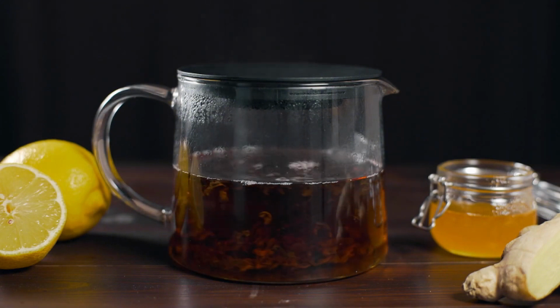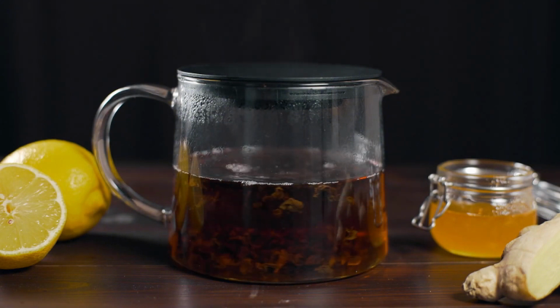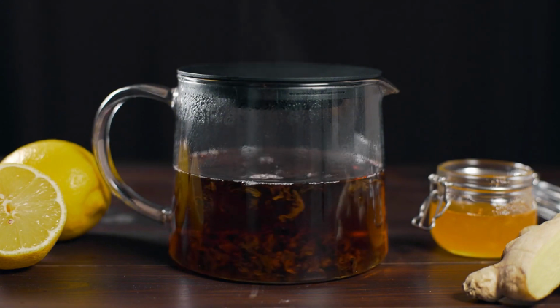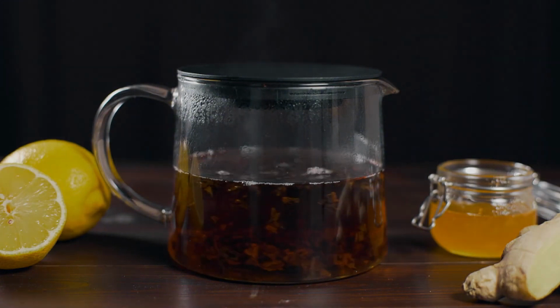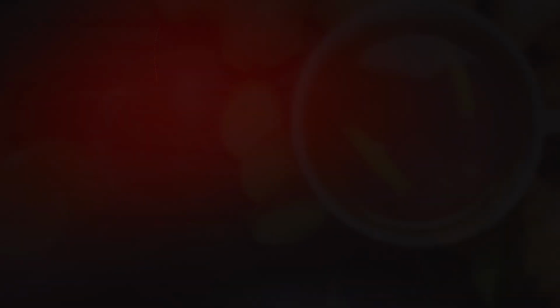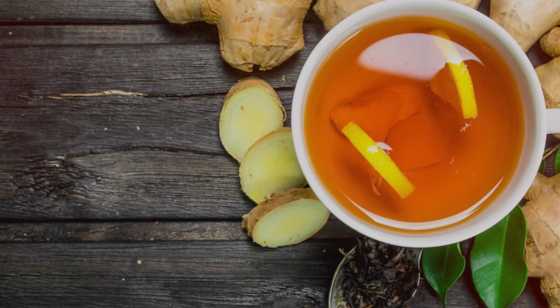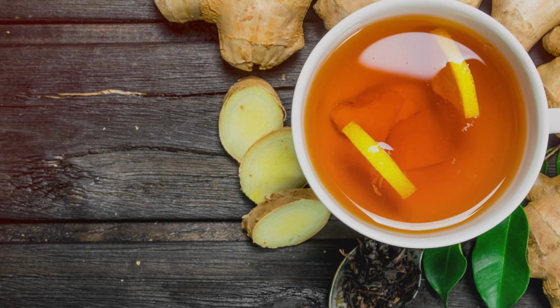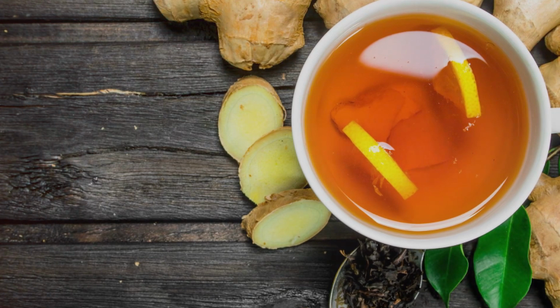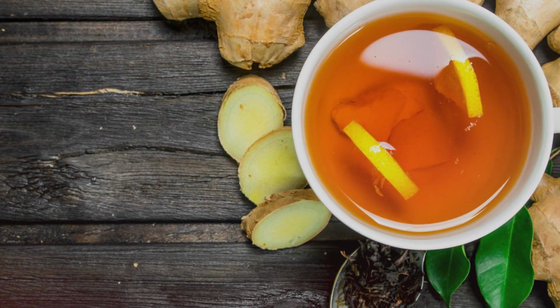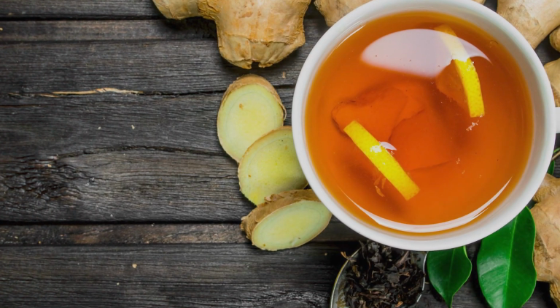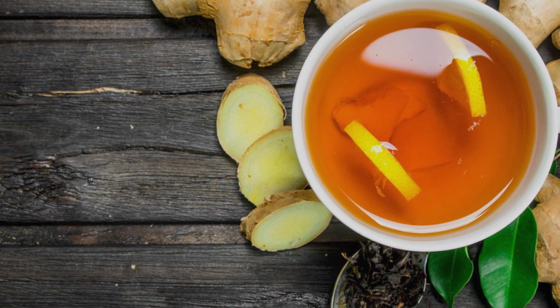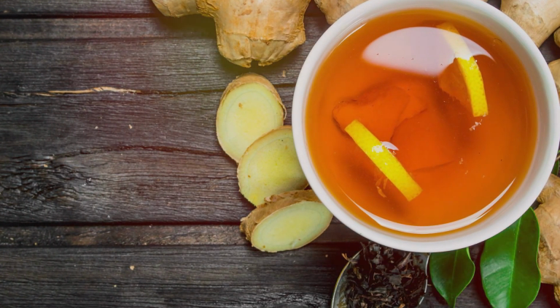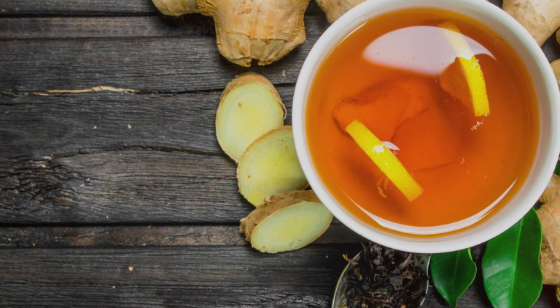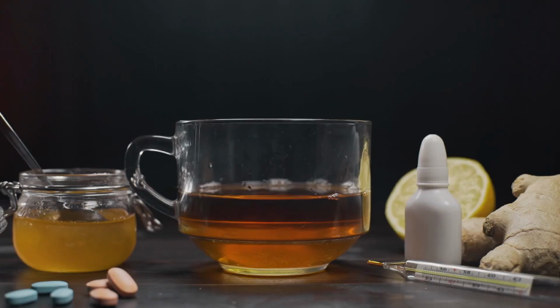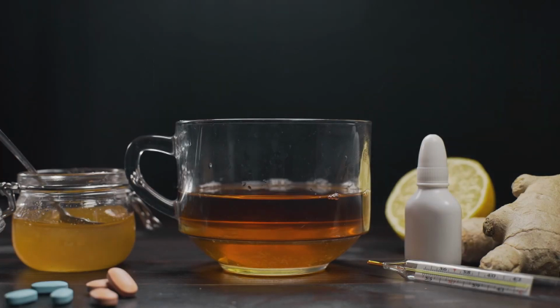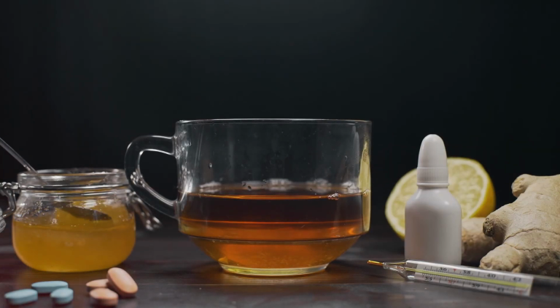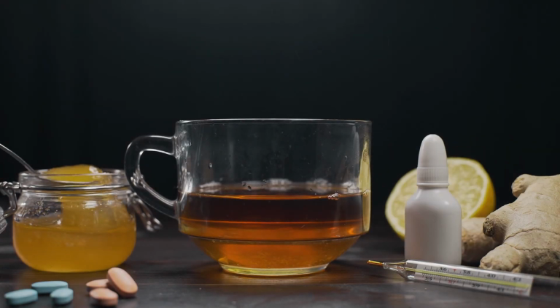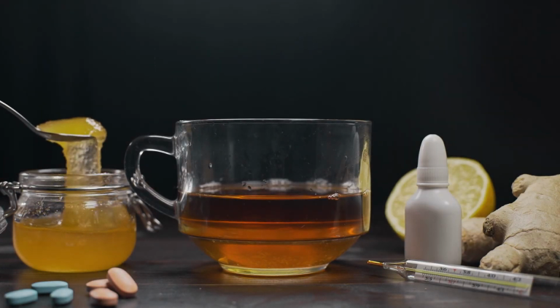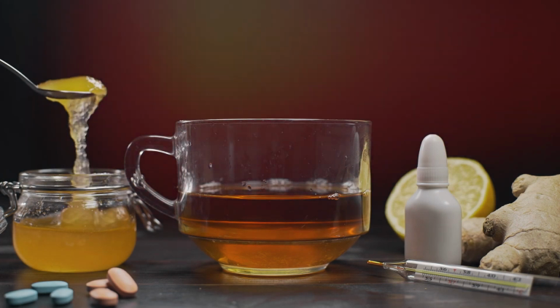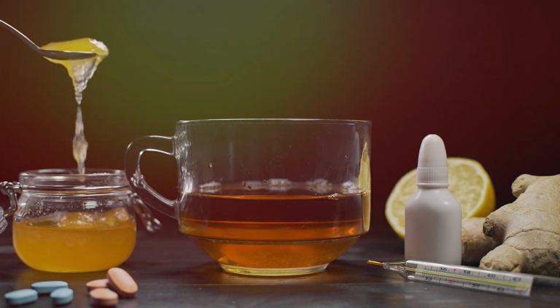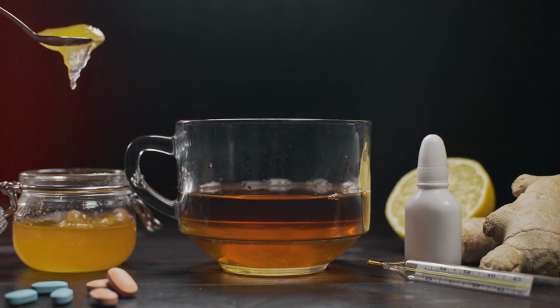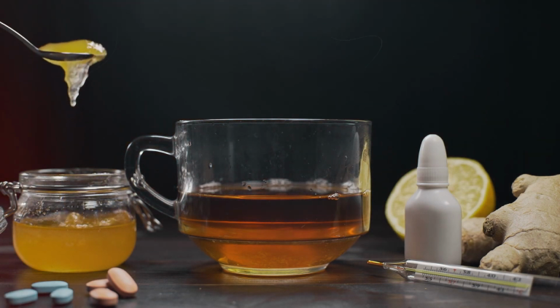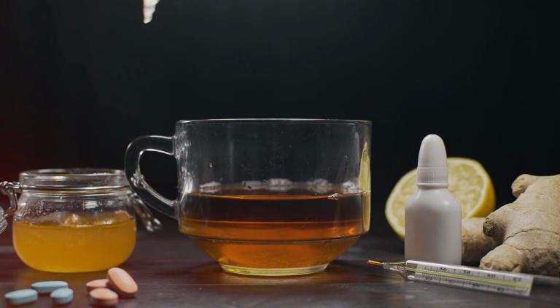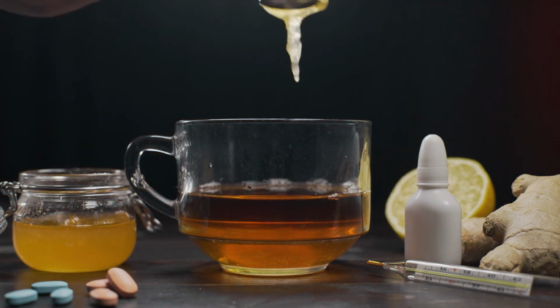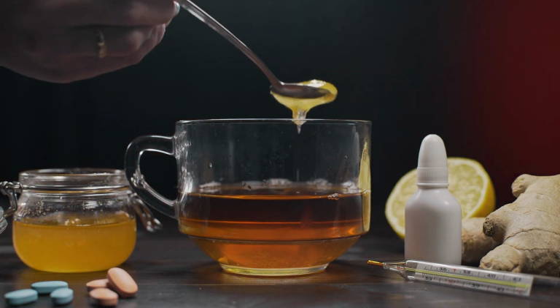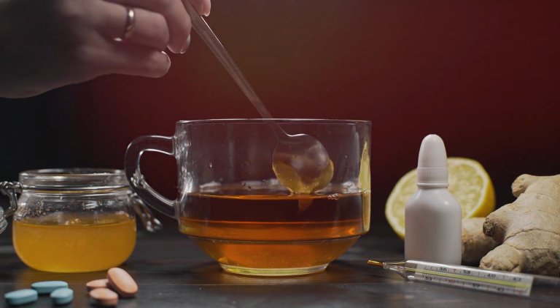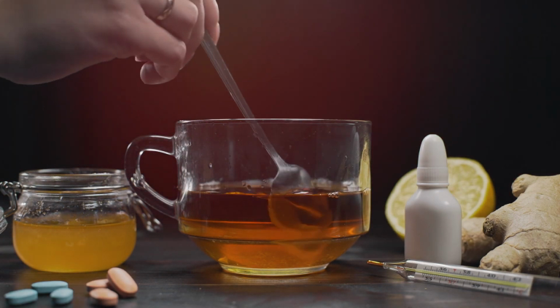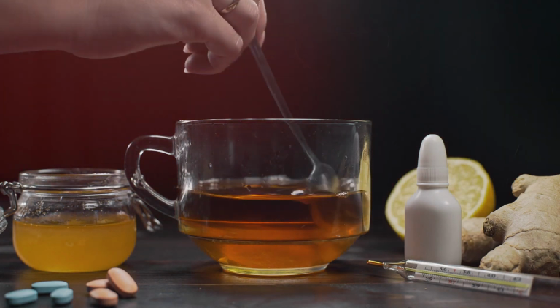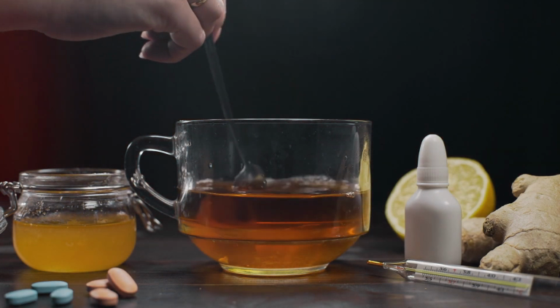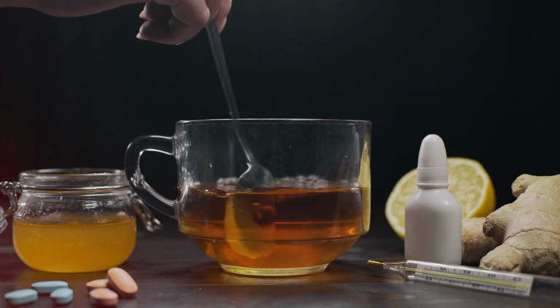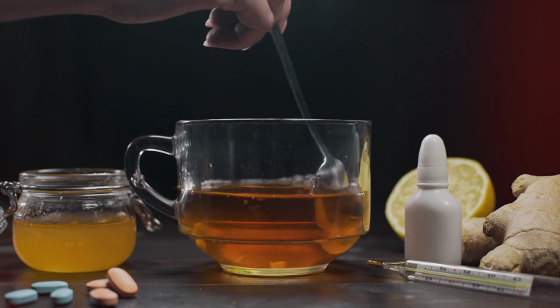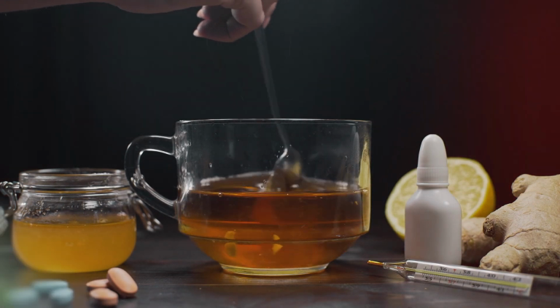To make ginger tea, simply steep fresh ginger slices in hot water for about 10 minutes. Adding a bit of honey or lemon can enhance the flavor. Enjoying a cup of ginger tea daily can keep your blood circulating efficiently.